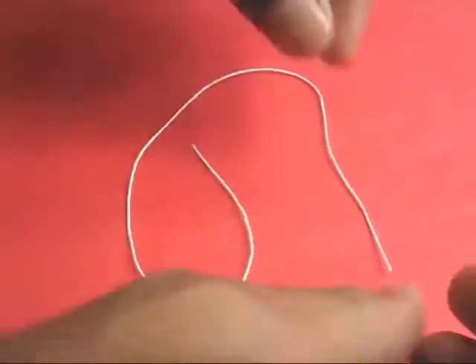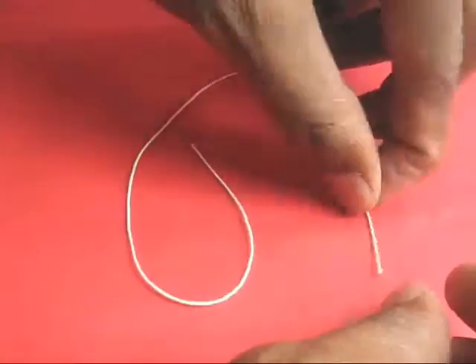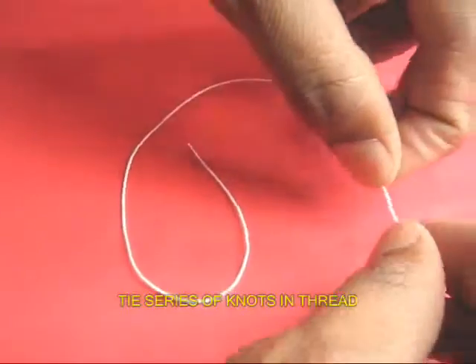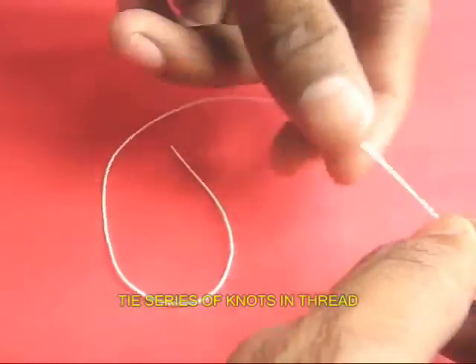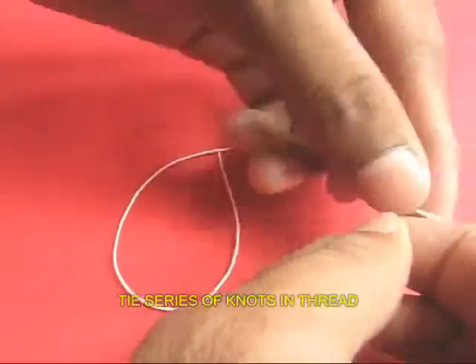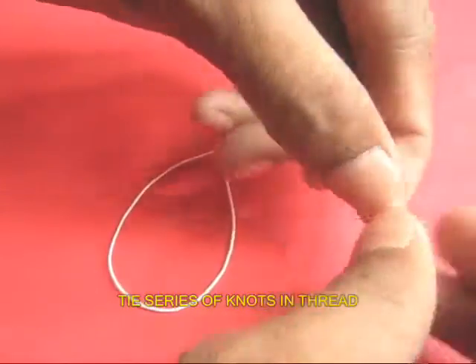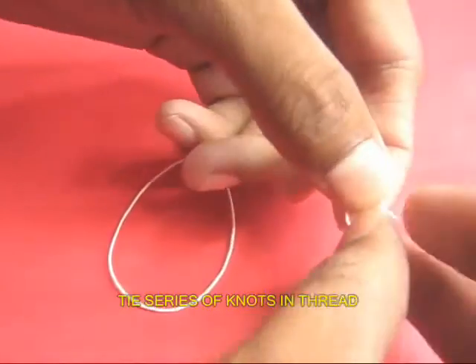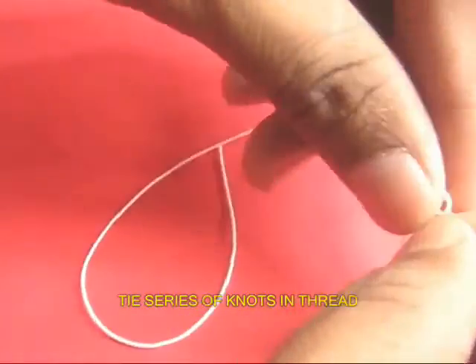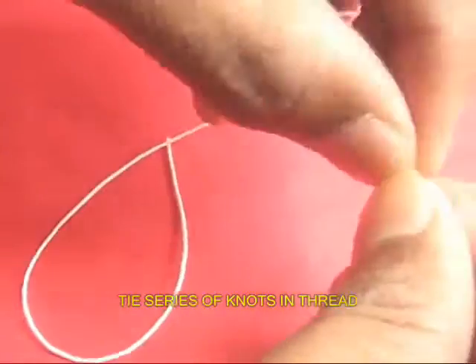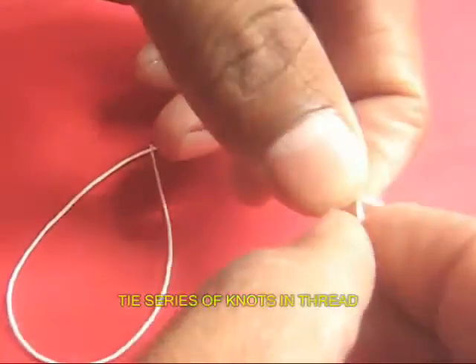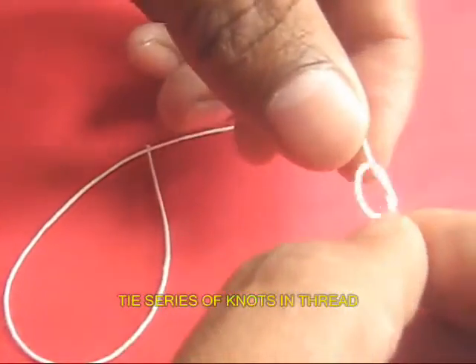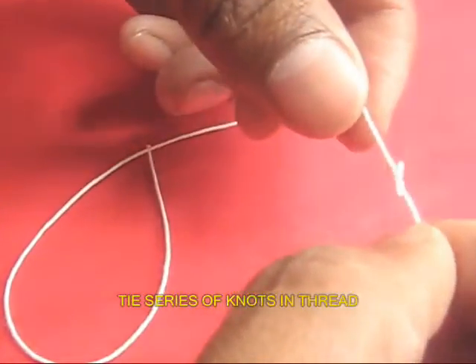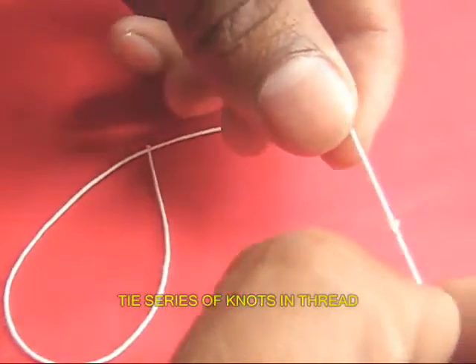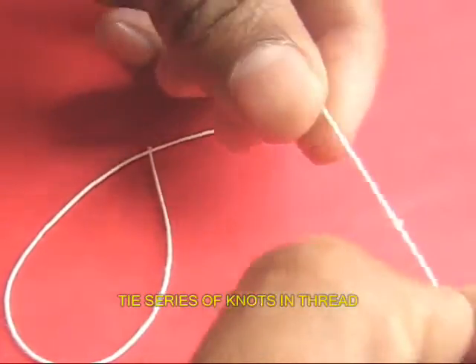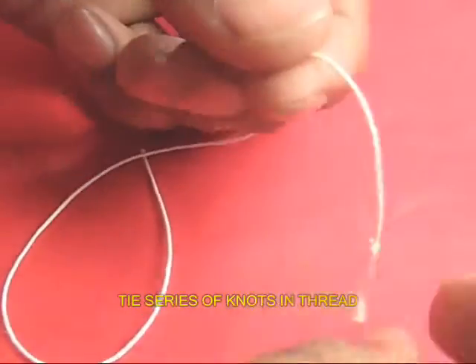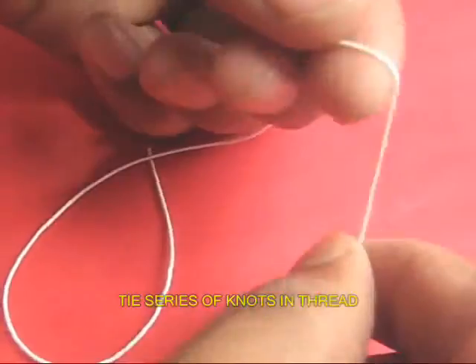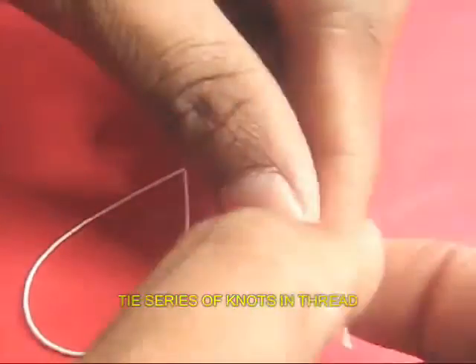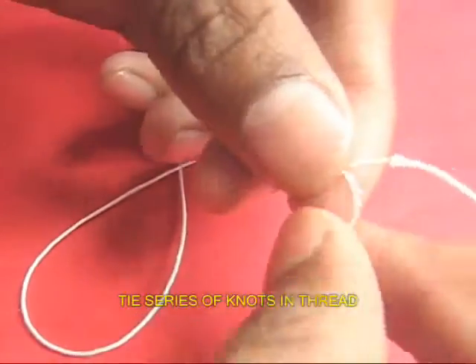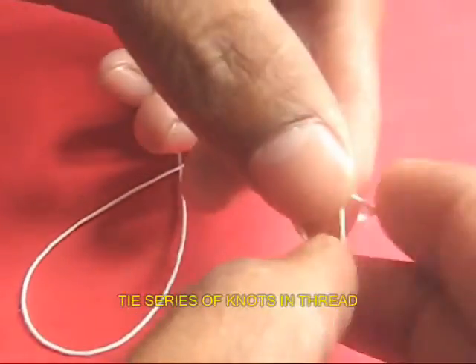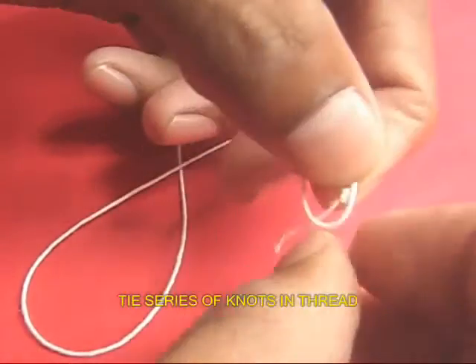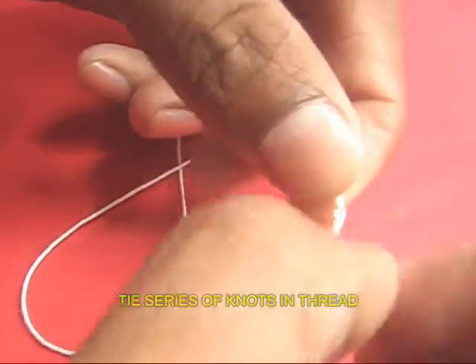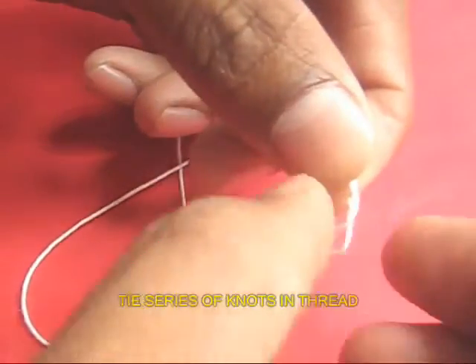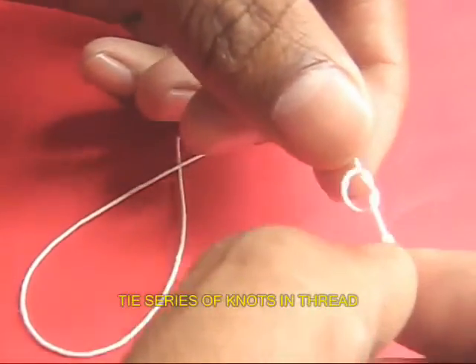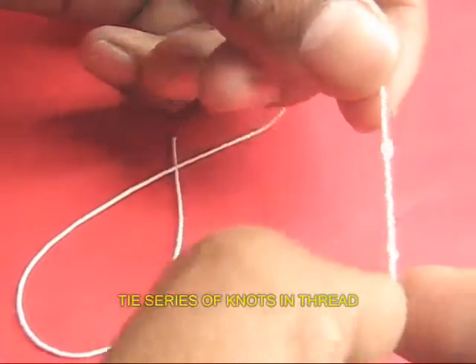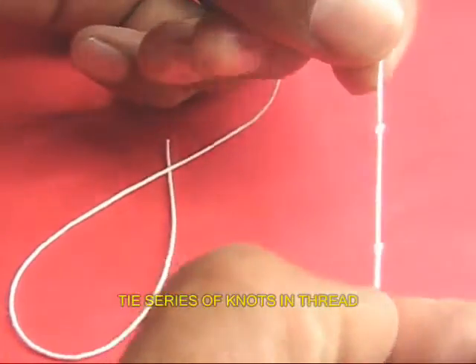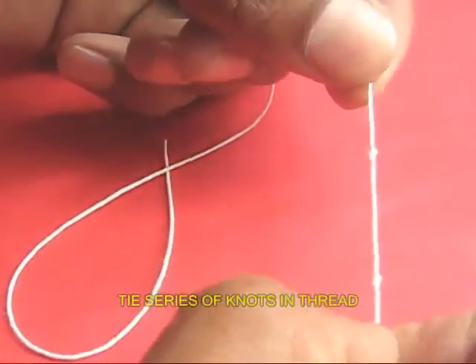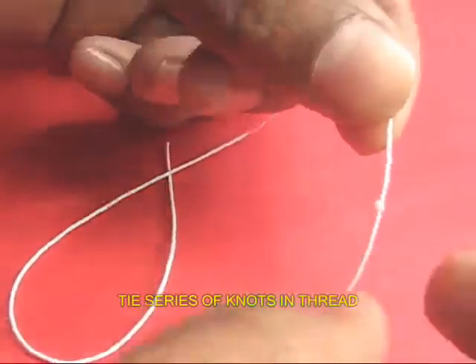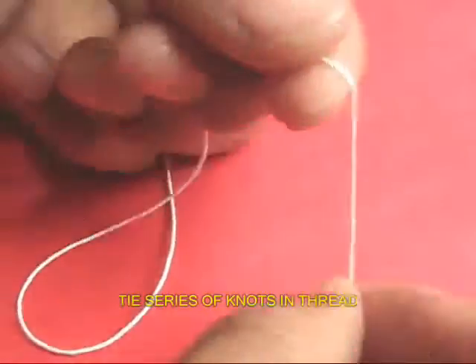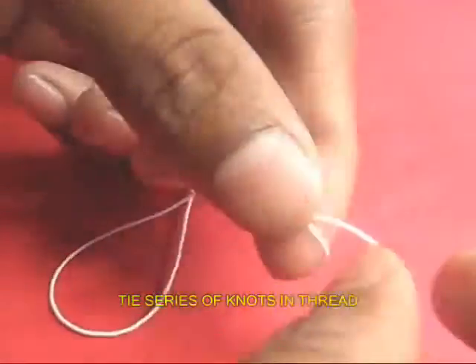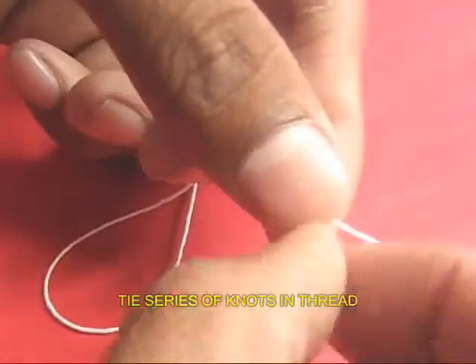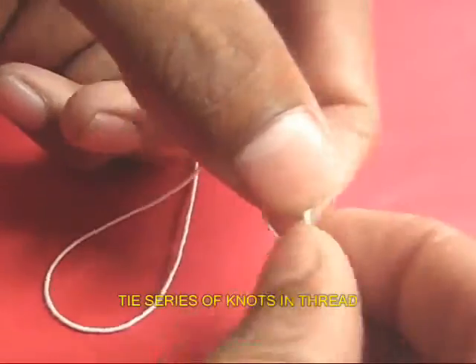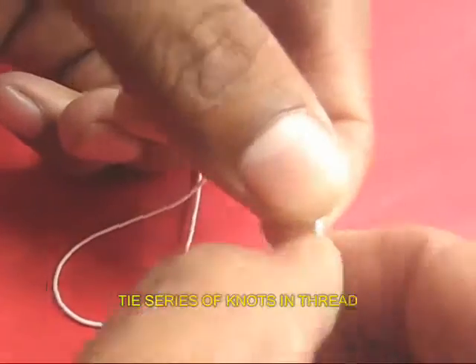Take a slightly thicker thread, 40 cm long, and tie knots all along the length of the thread. These knots should be about an inch apart.